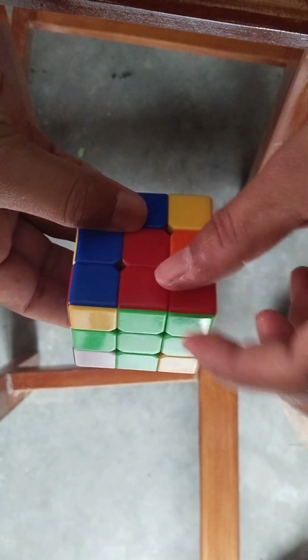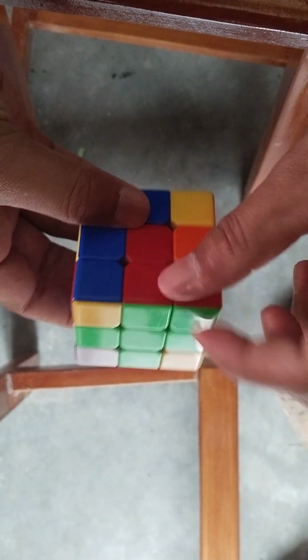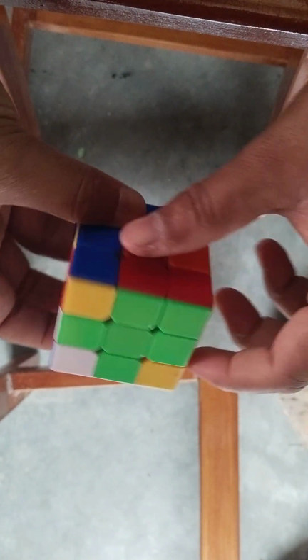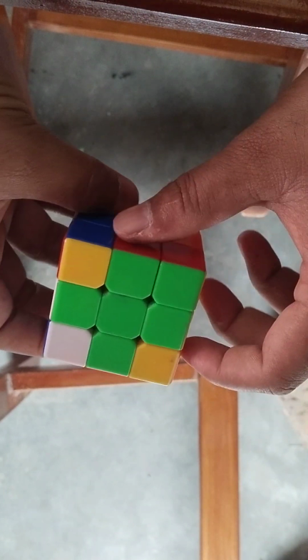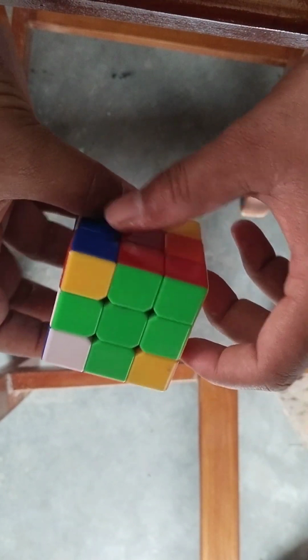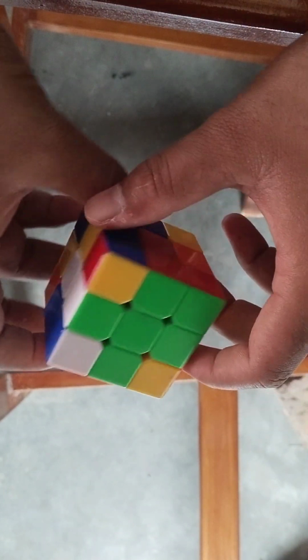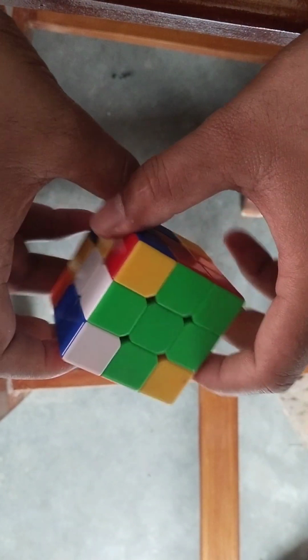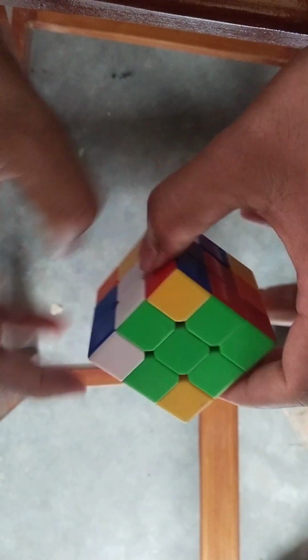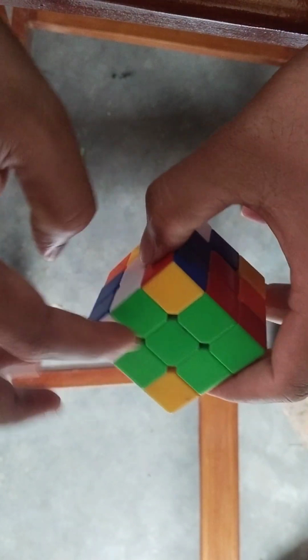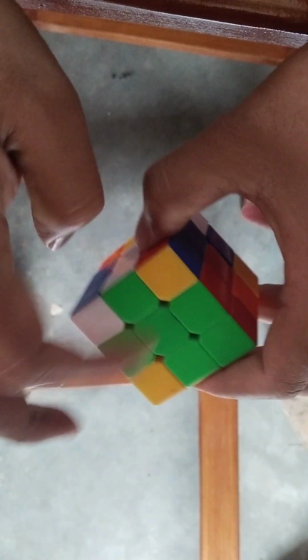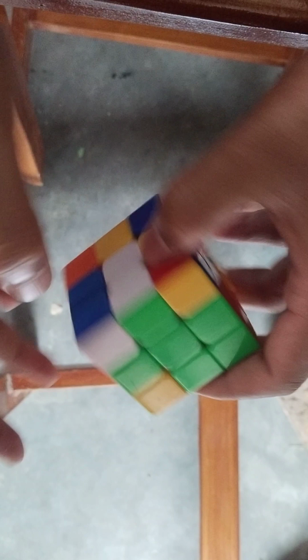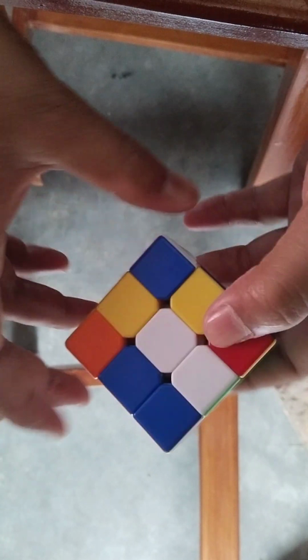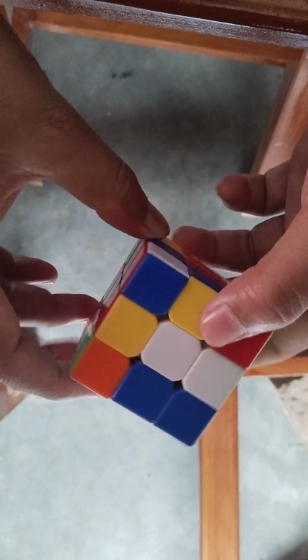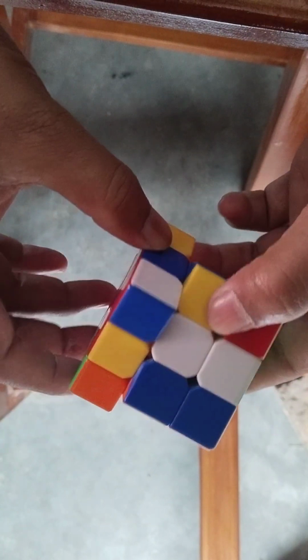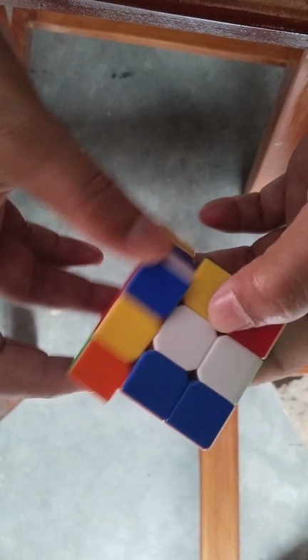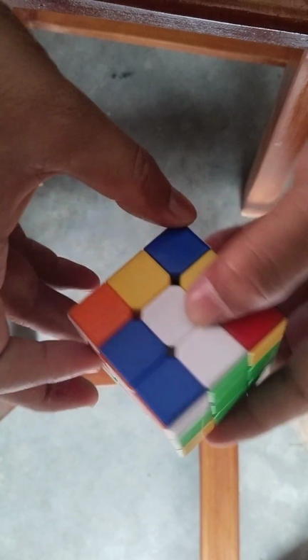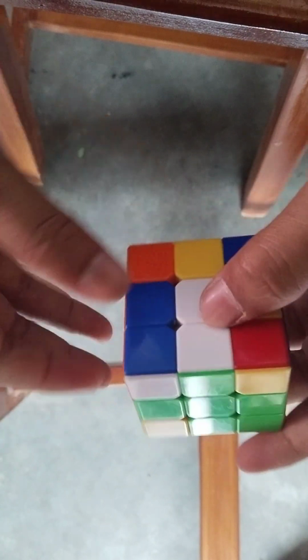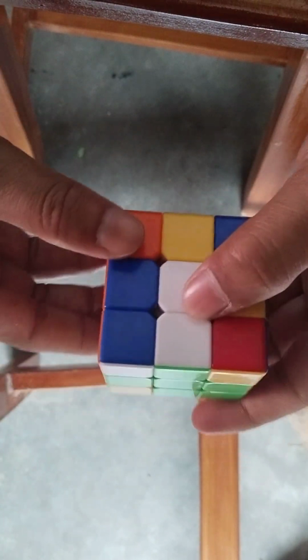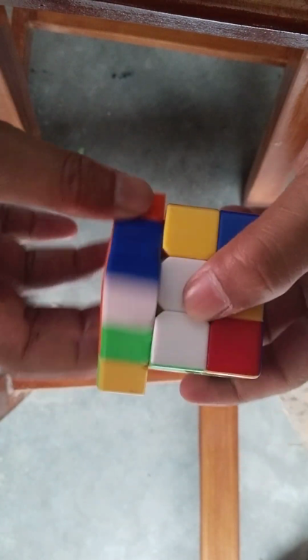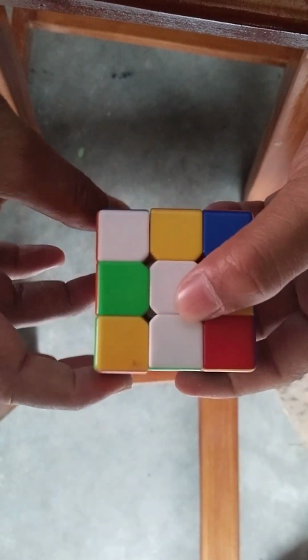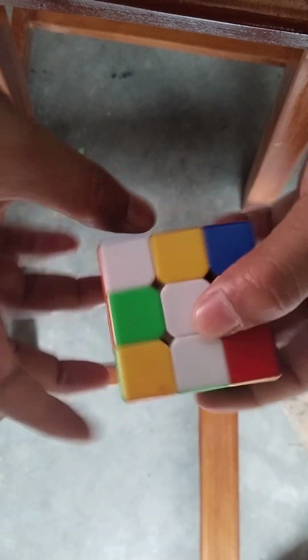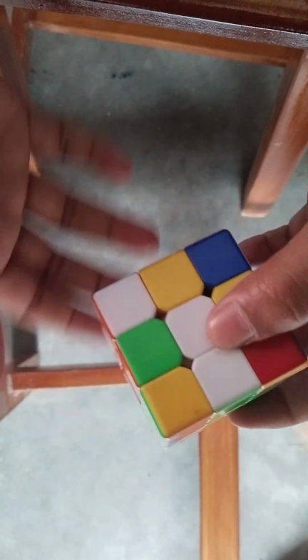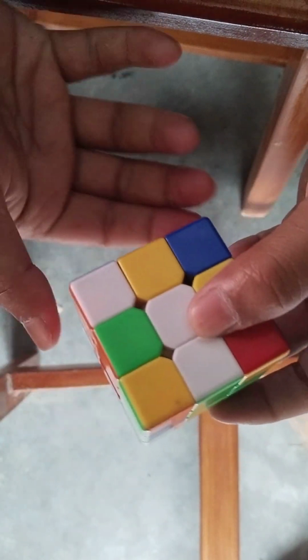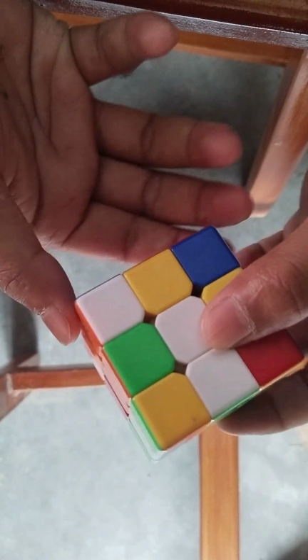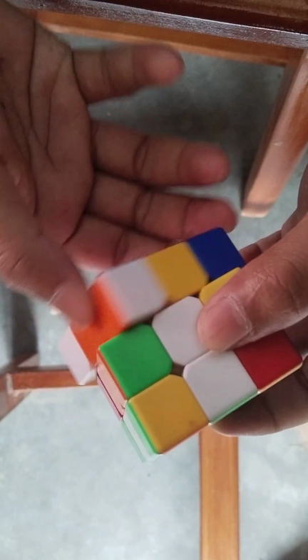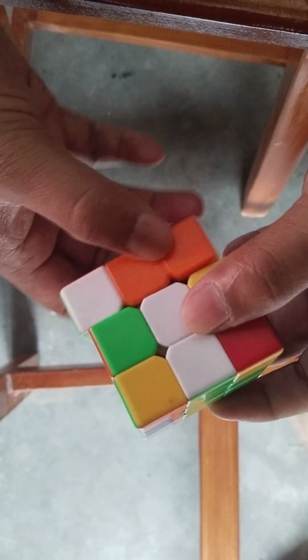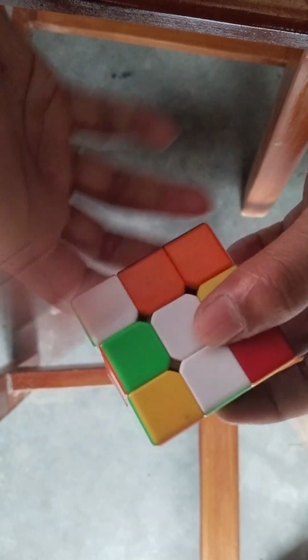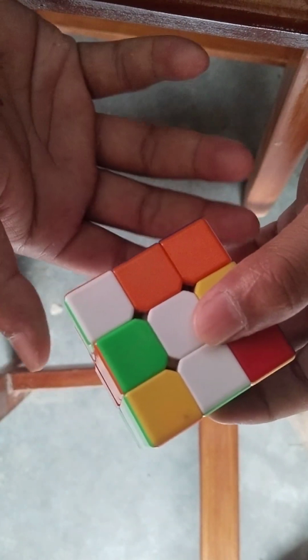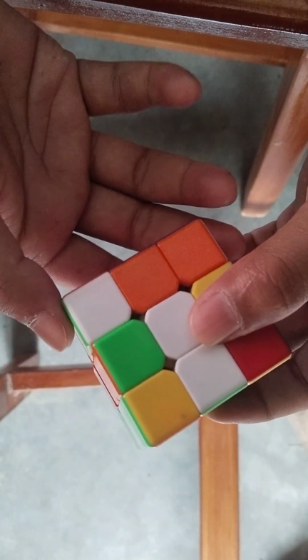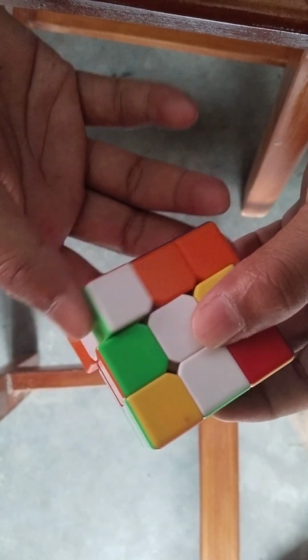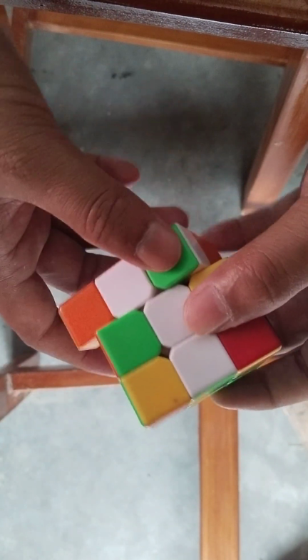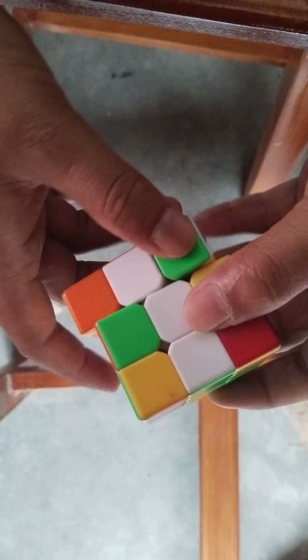This is complete. Next this, this and this side. Same to same for this side. Rotate this side and this side.